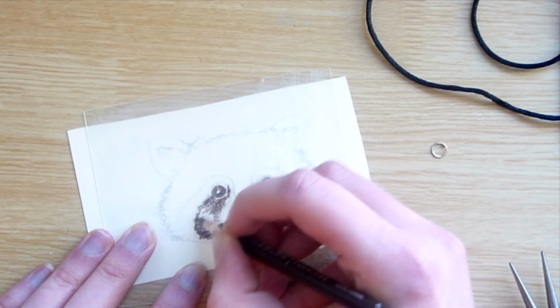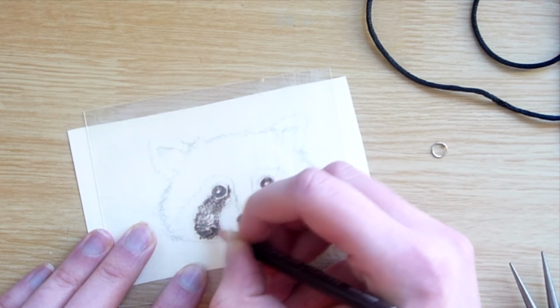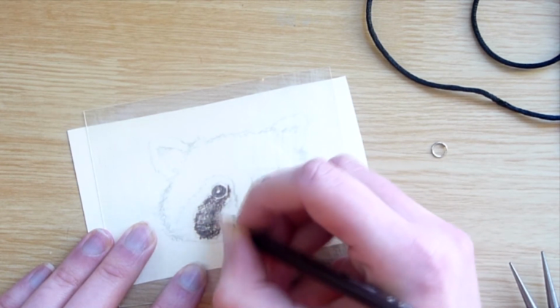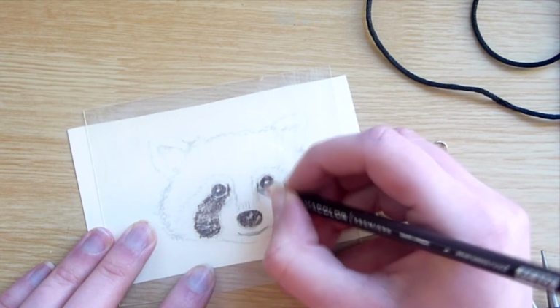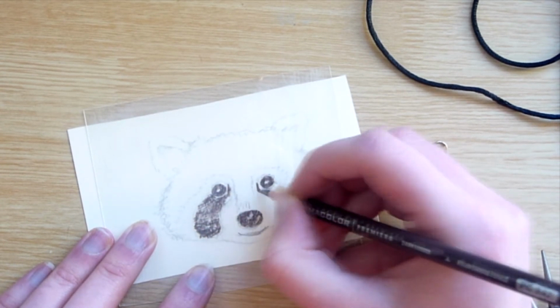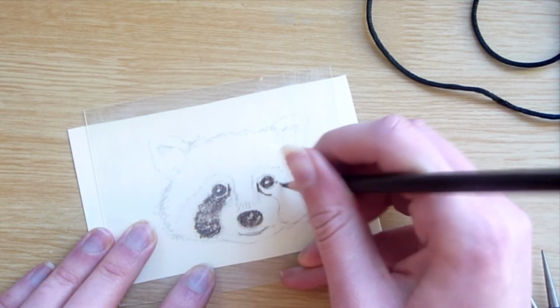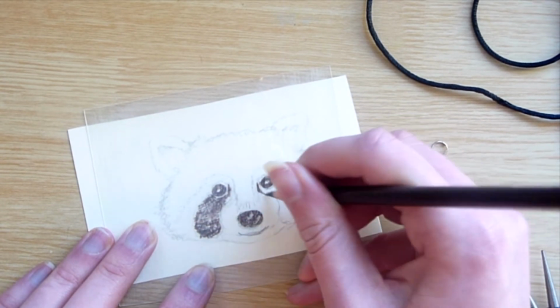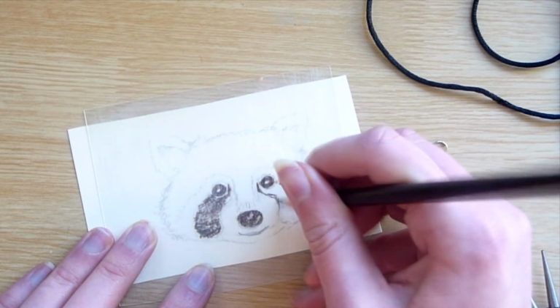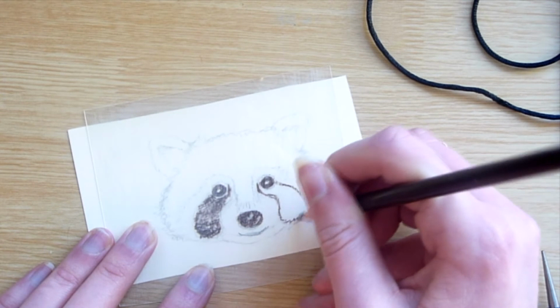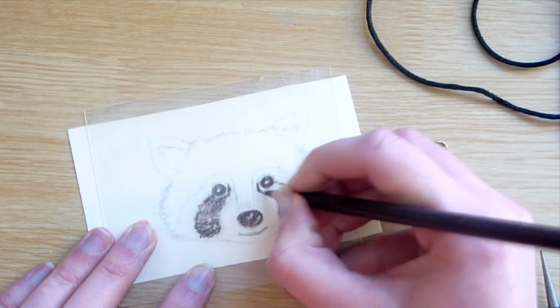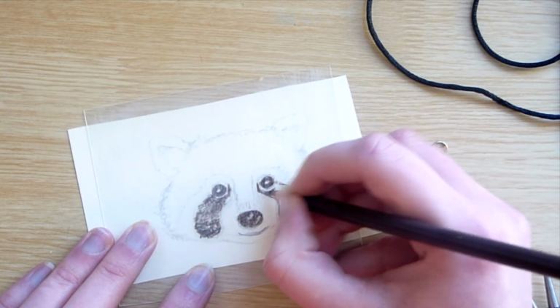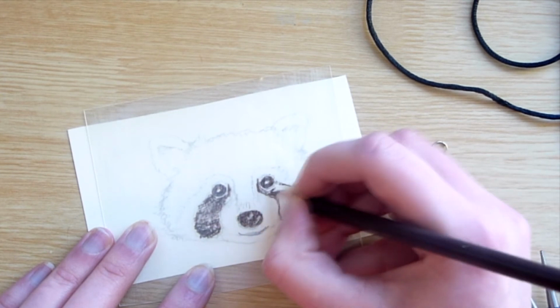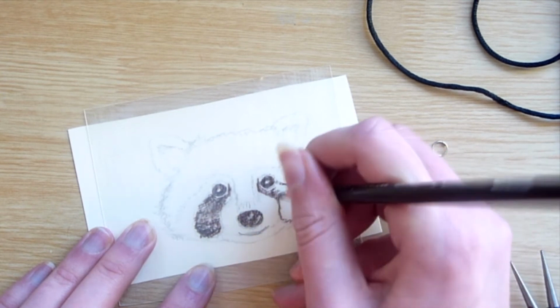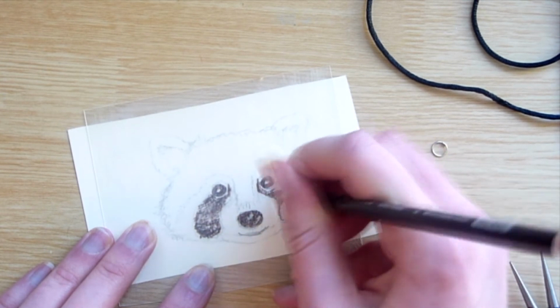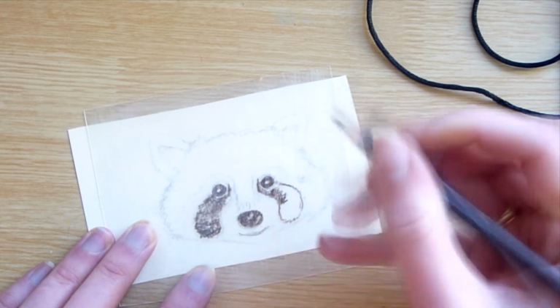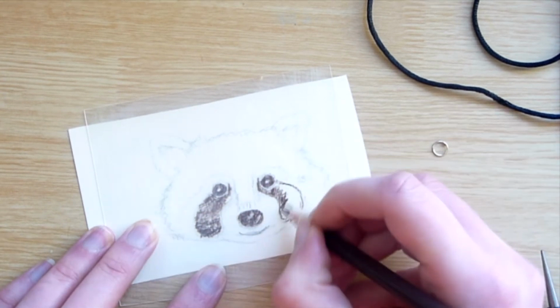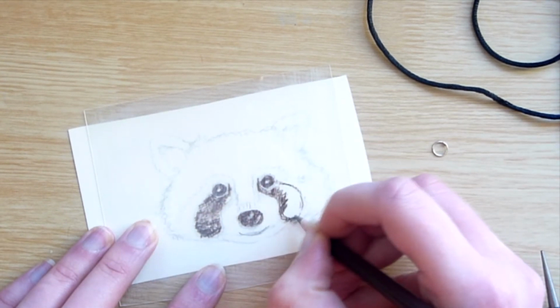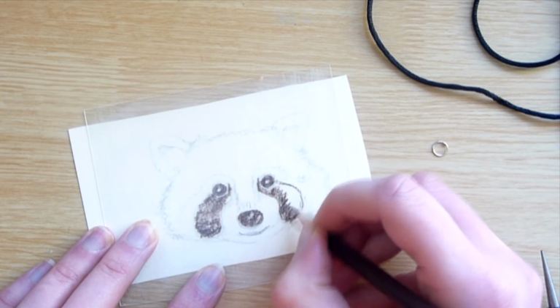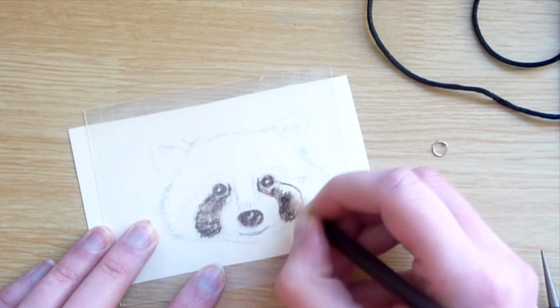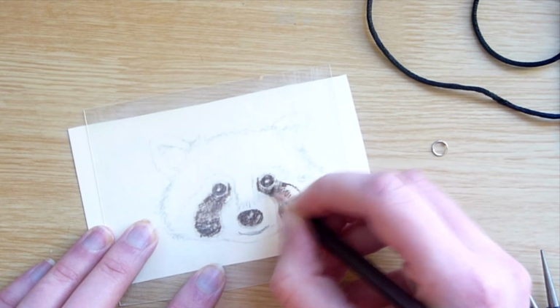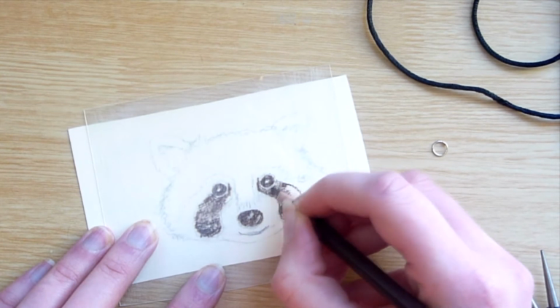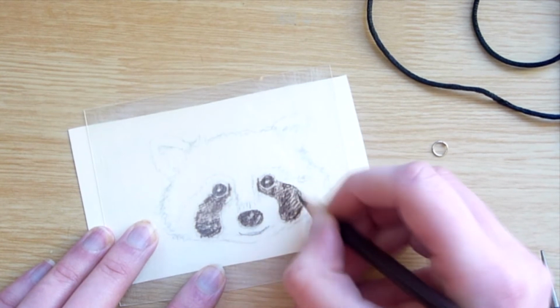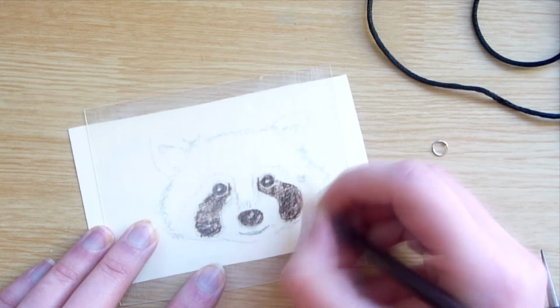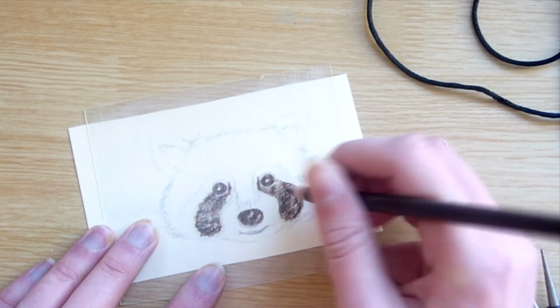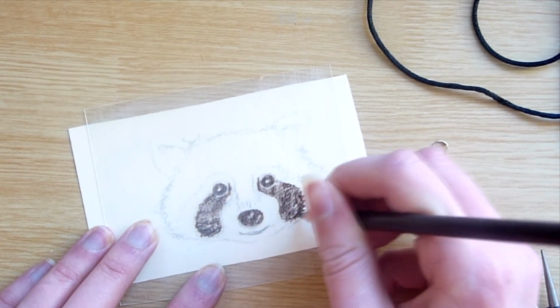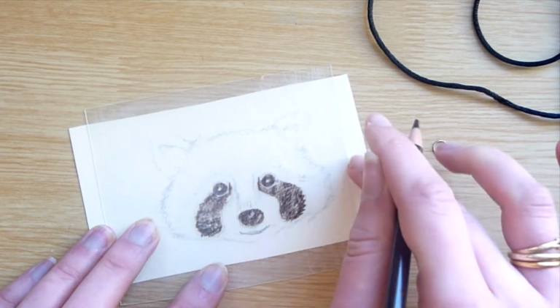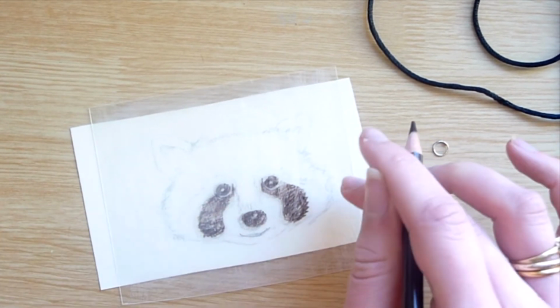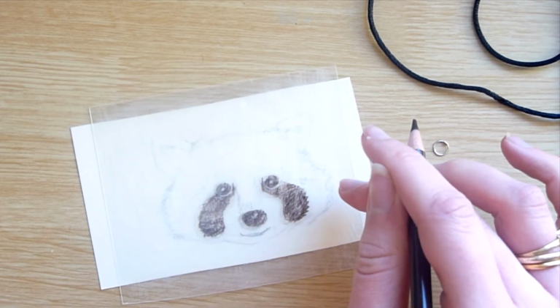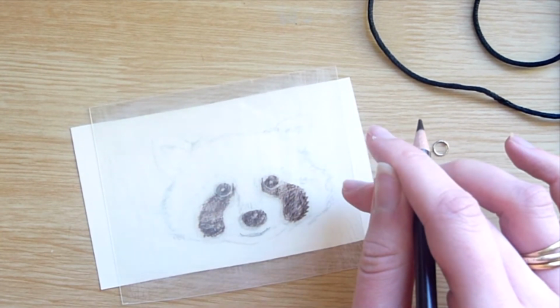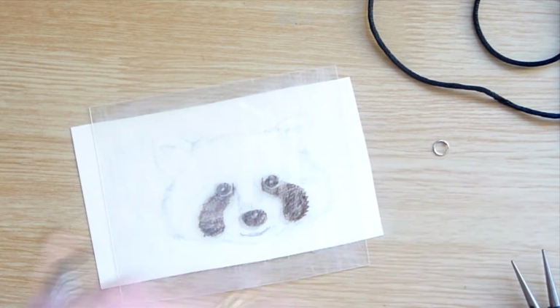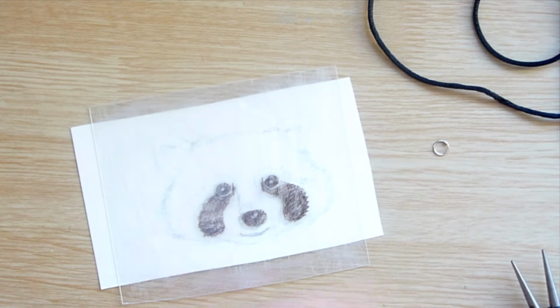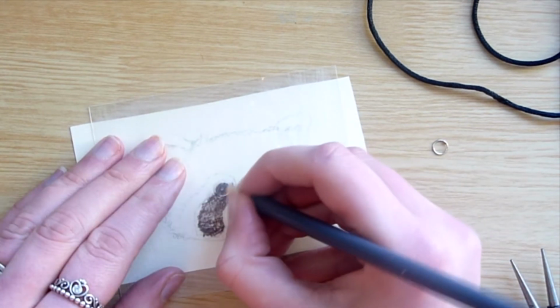I began by sketching the outline onto some paper and placing it underneath a piece of shrink plastic. Because I use pencils, I sanded down the plastic with a nail file first to give the pencil something to grip onto. I then worked into the plastic in a similar way as I would with paper.